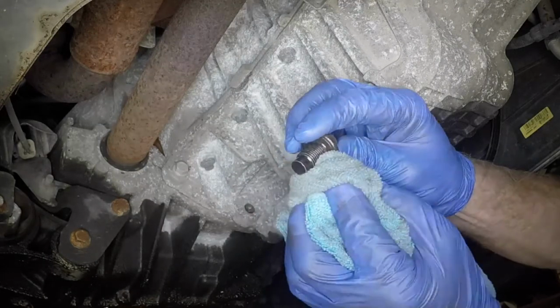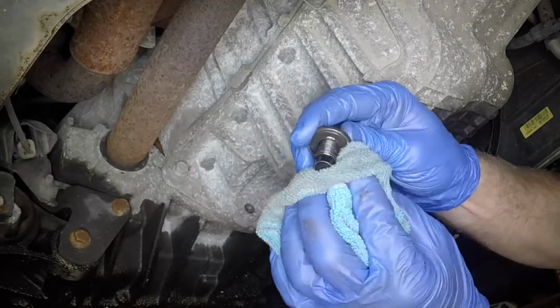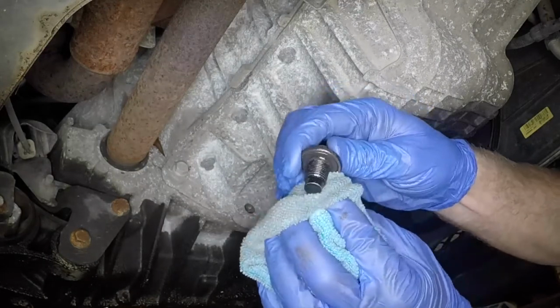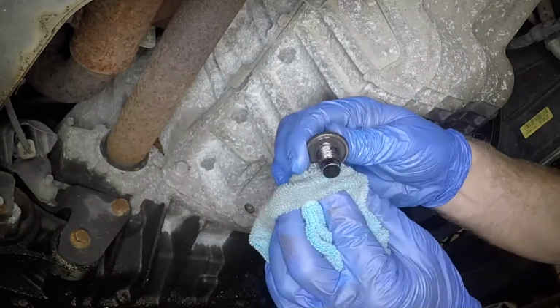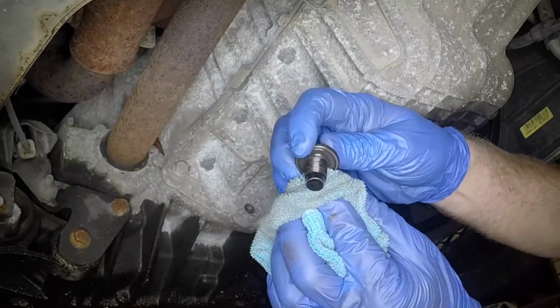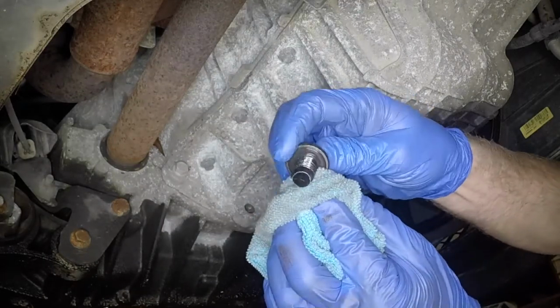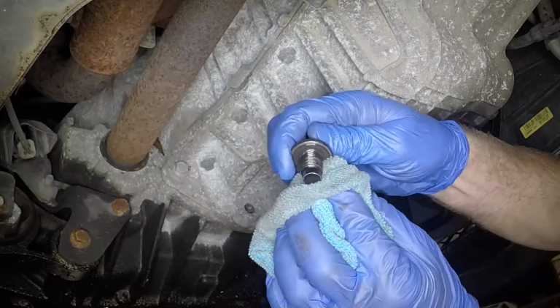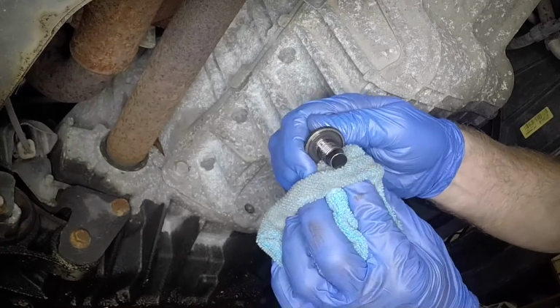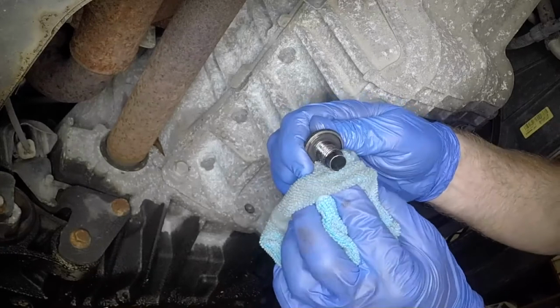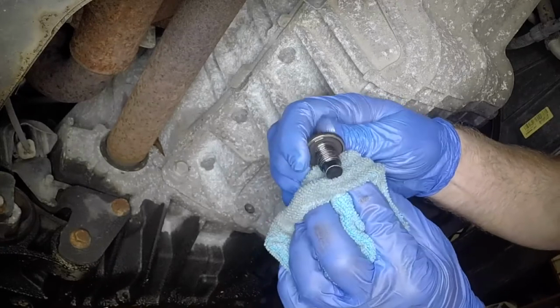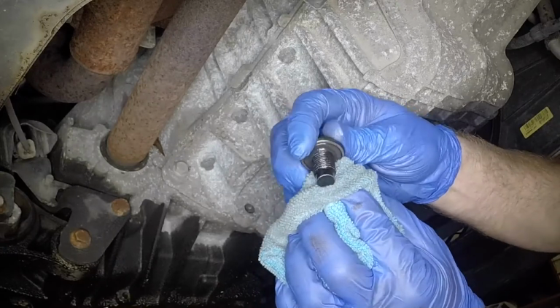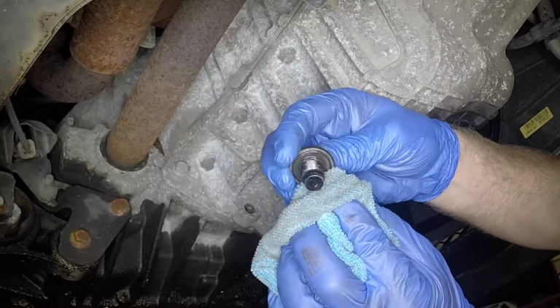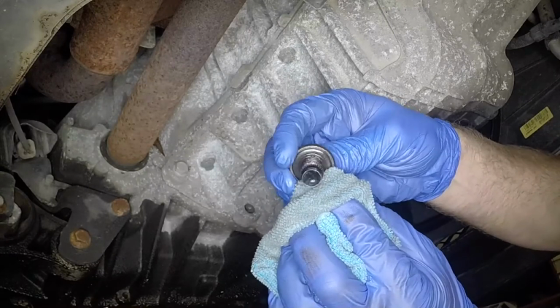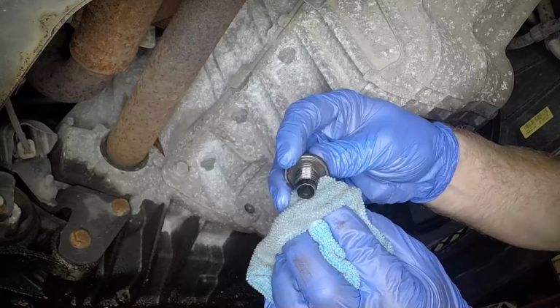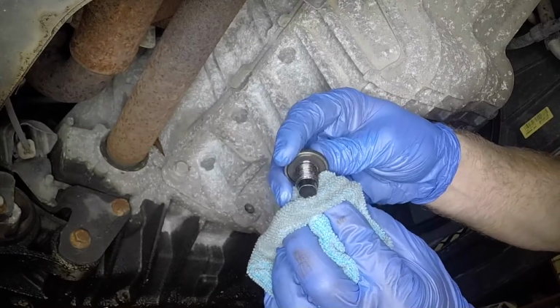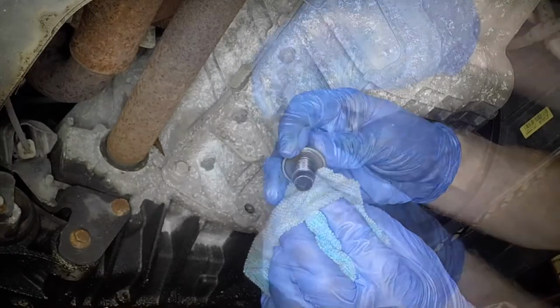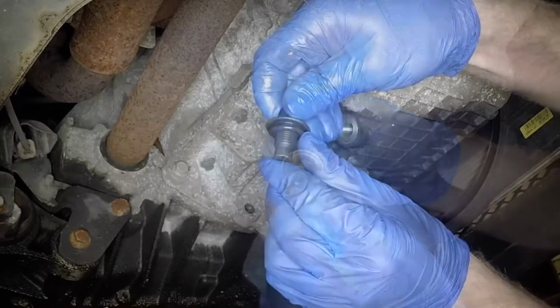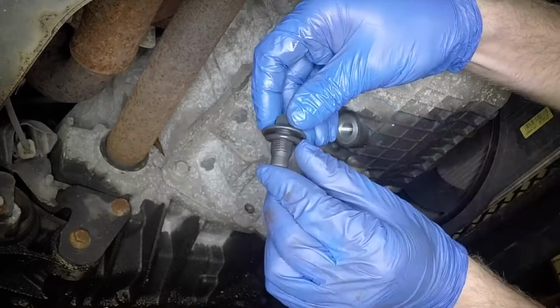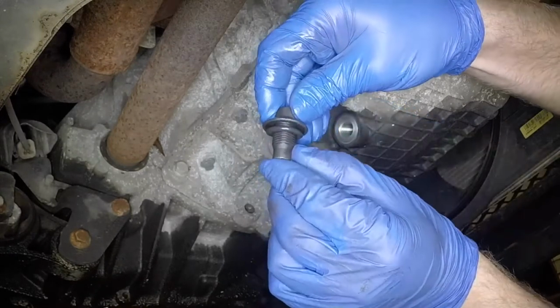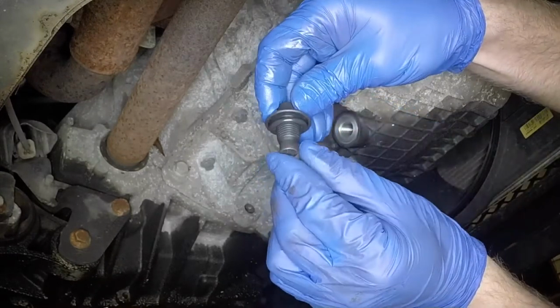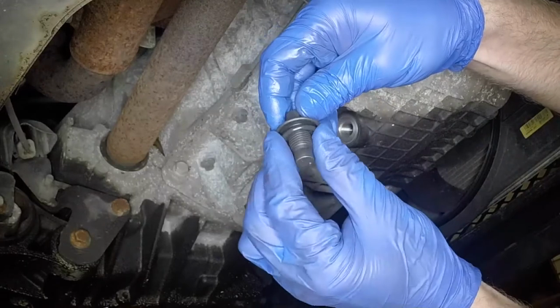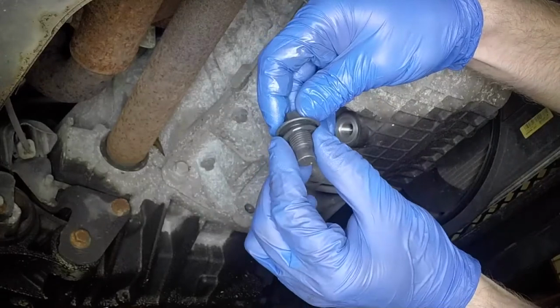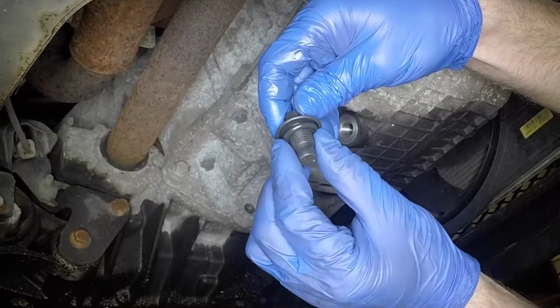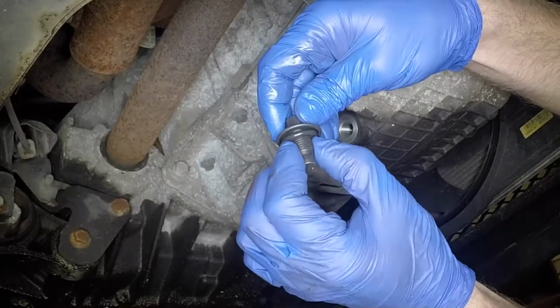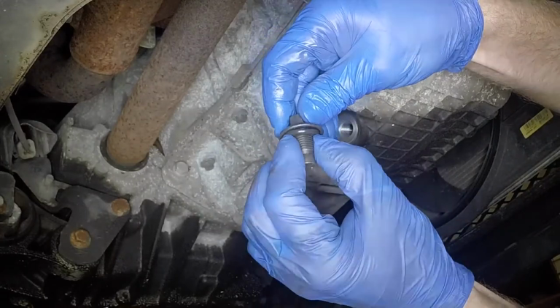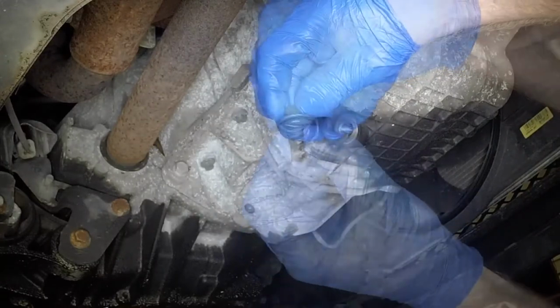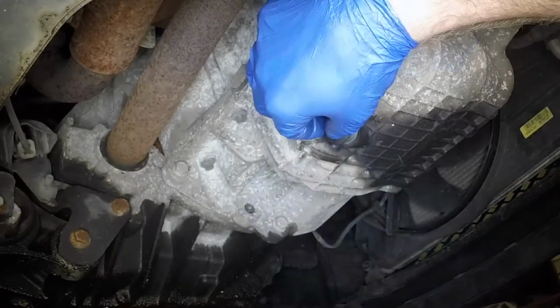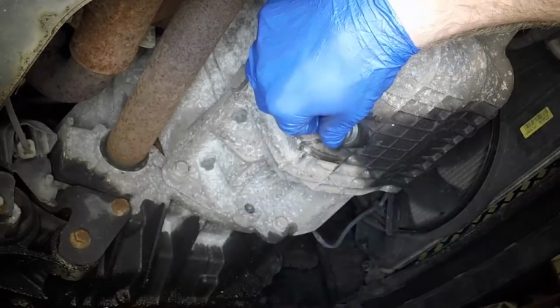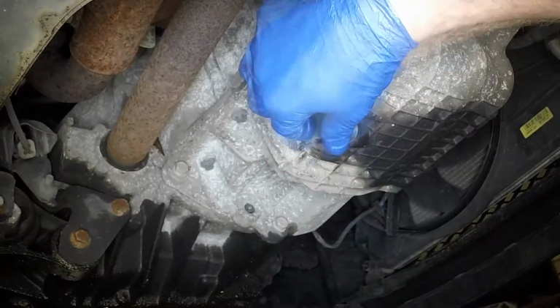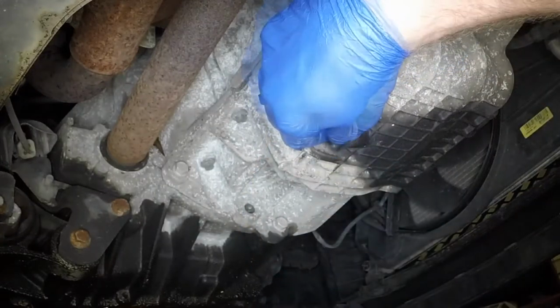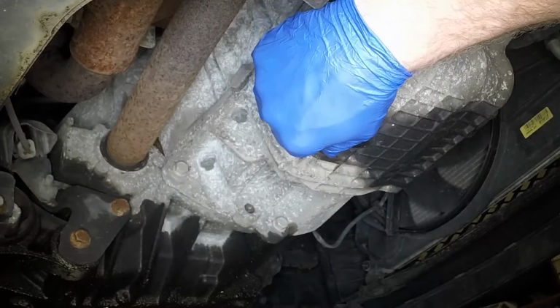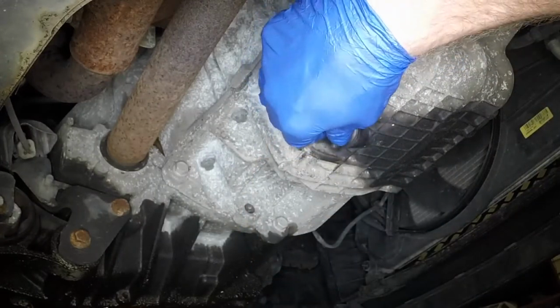Clean the drain plug and examine the condition of the O-ring seal. Renew the seal if it shows any sign of damage or deterioration. Refit the drain plug, then tighten it to the specified torque.